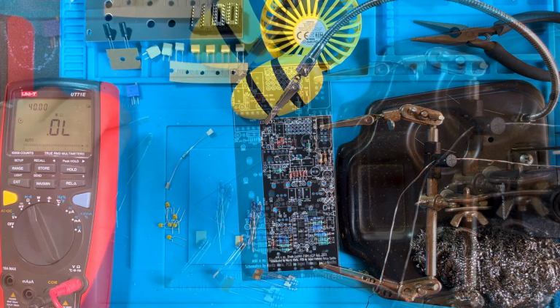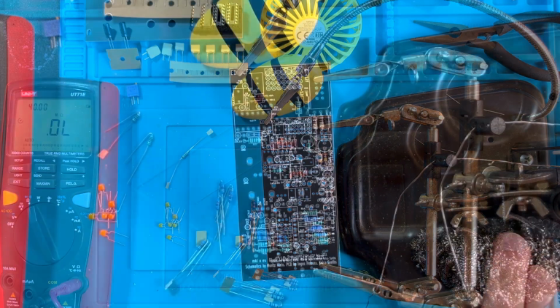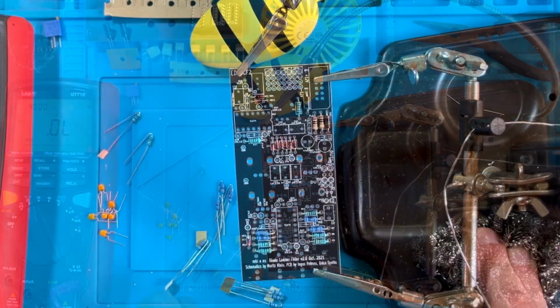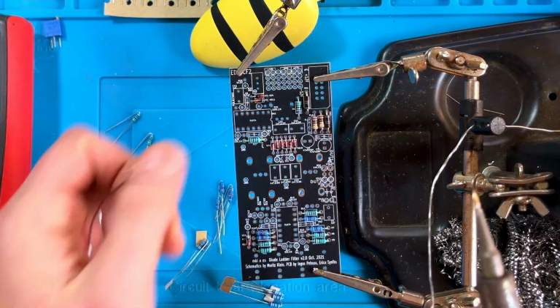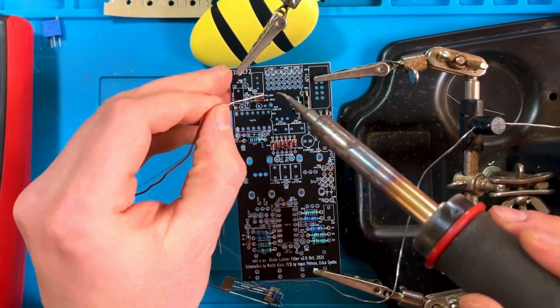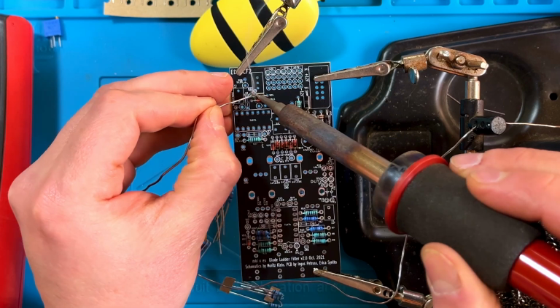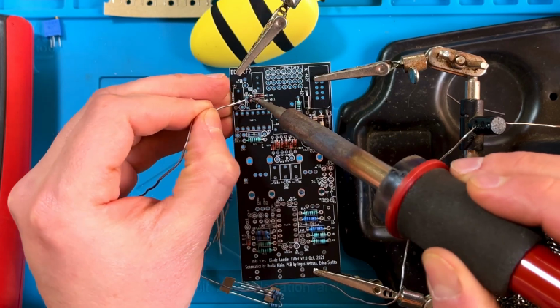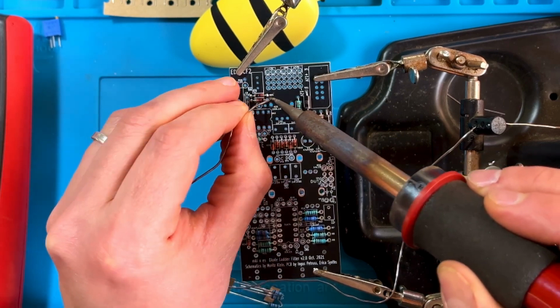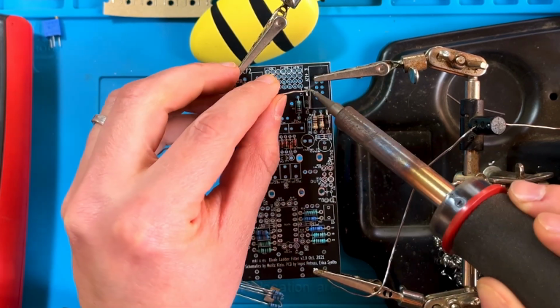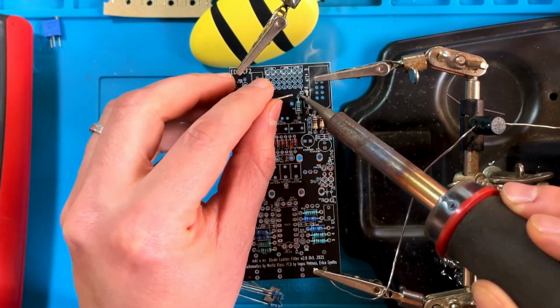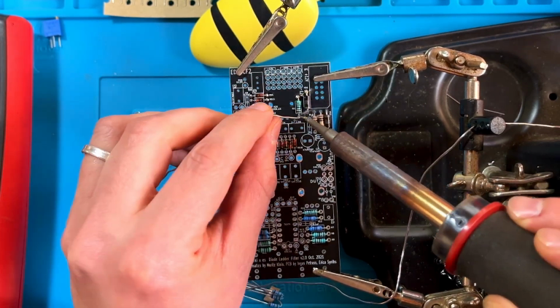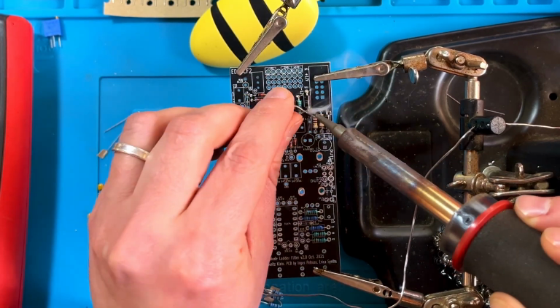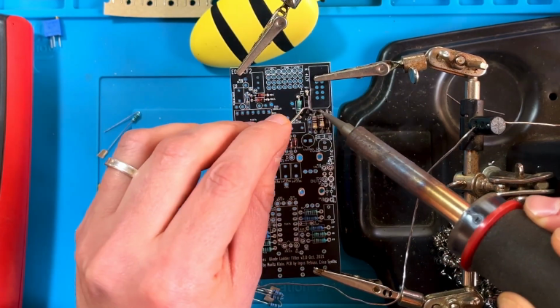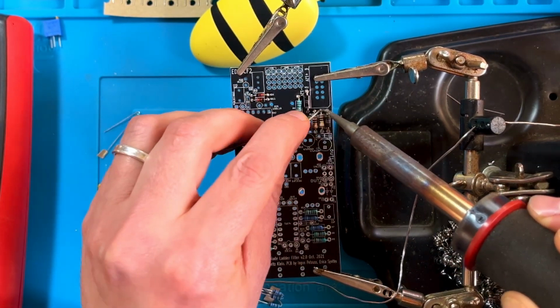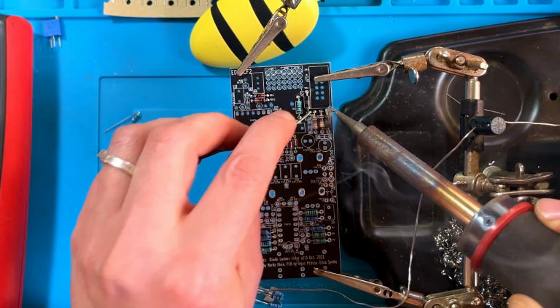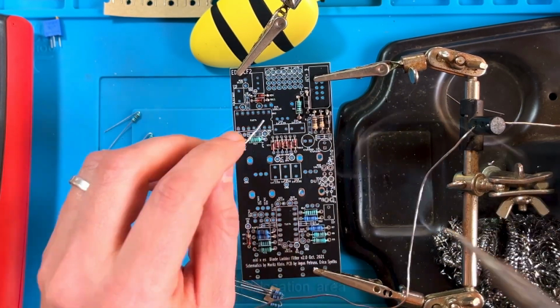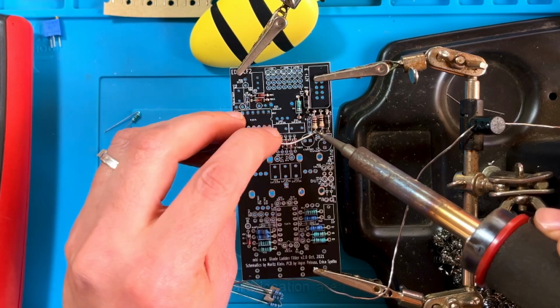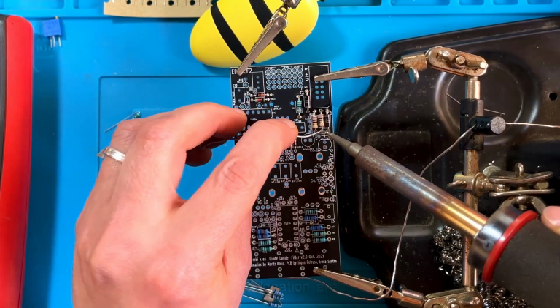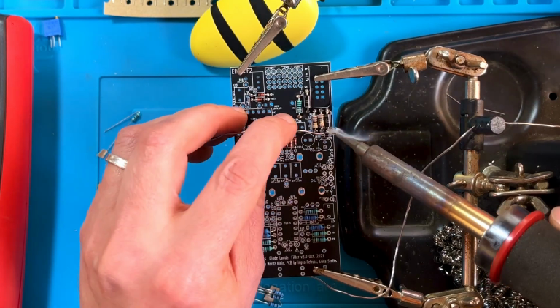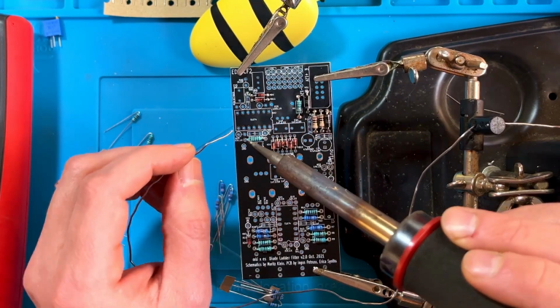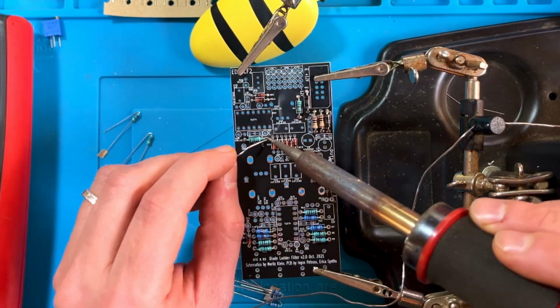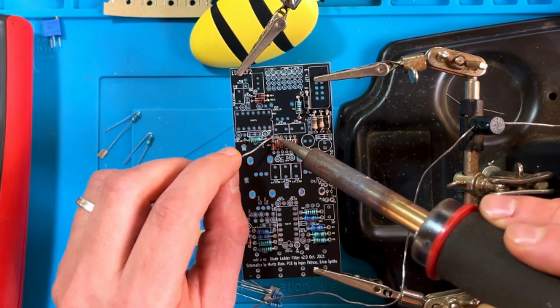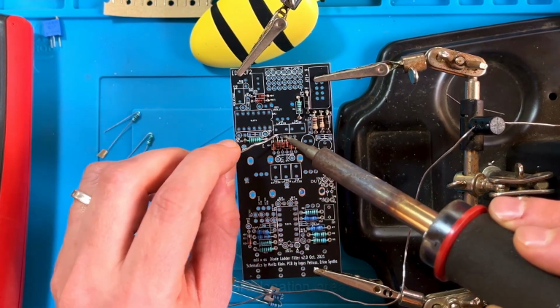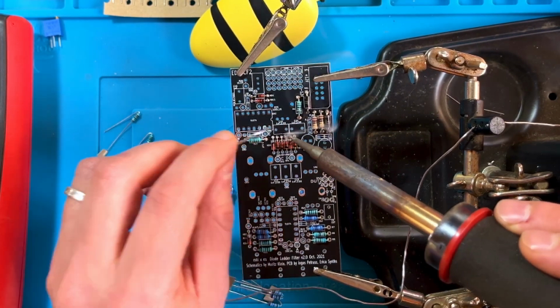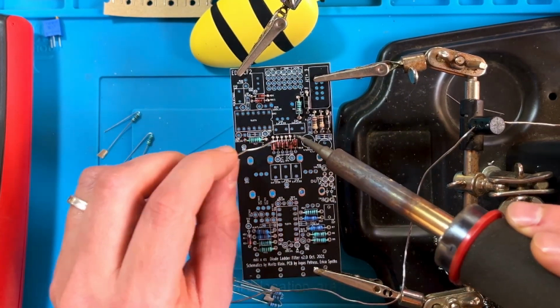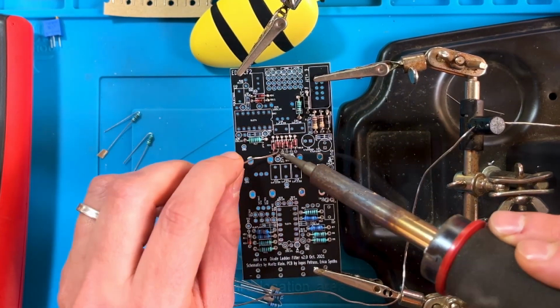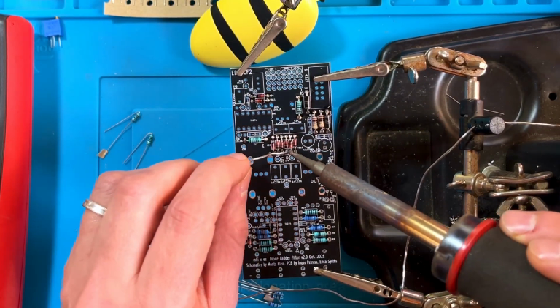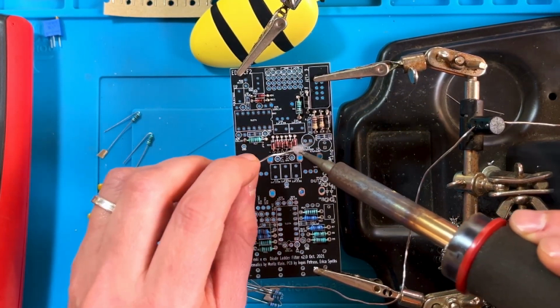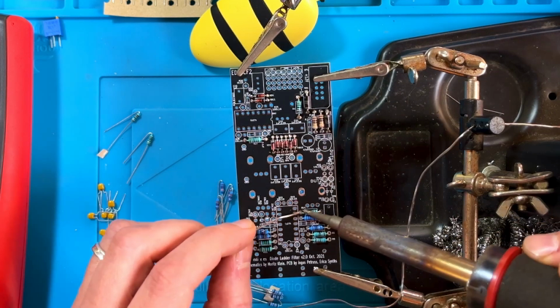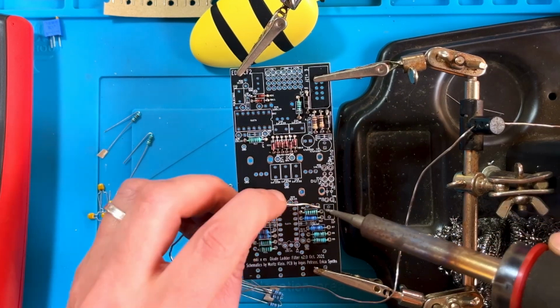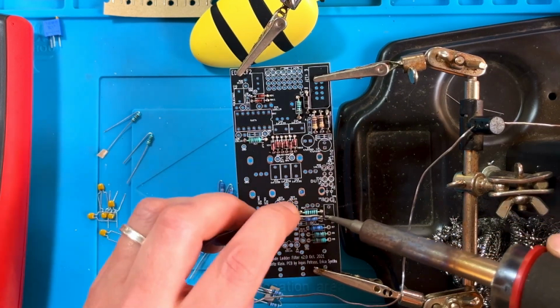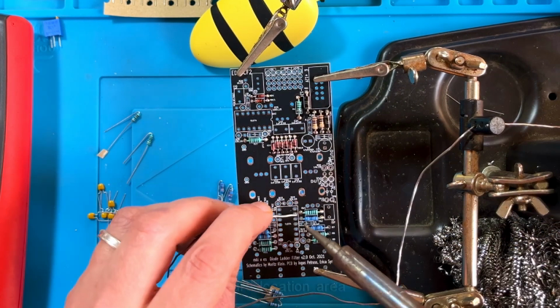Once all of the diodes and flat mounted resistors are in place, you can solder them on. I like to solder from above. That way I don't have to bend out the resistor leads from the bottom, turn the board around multiple times, or deal with soldering through a forest of leads.